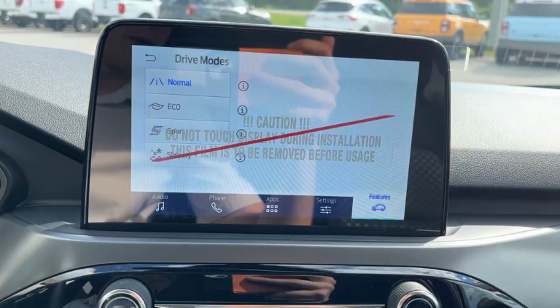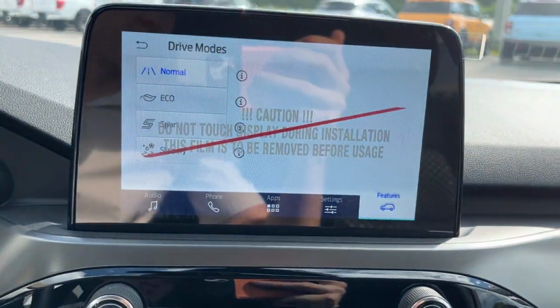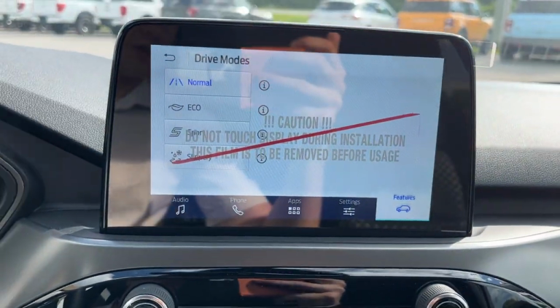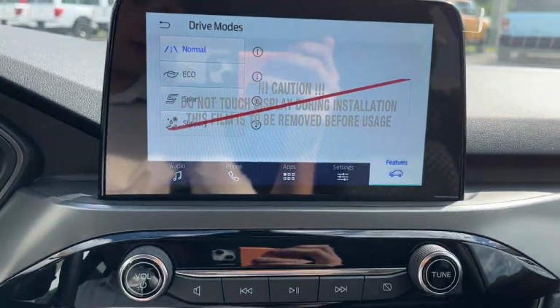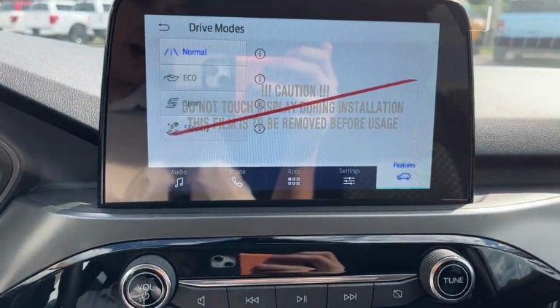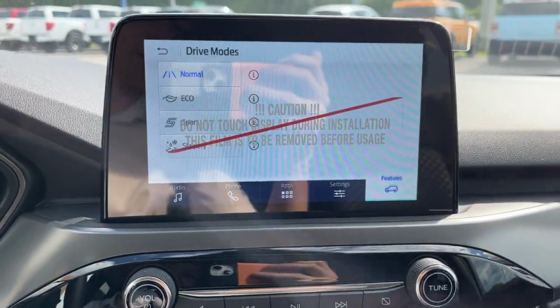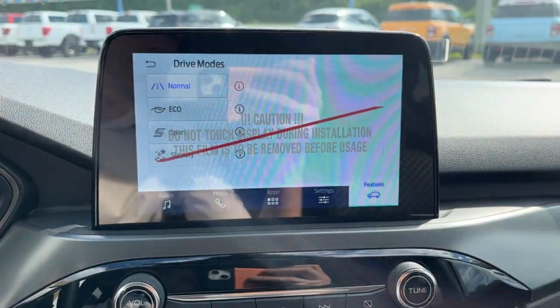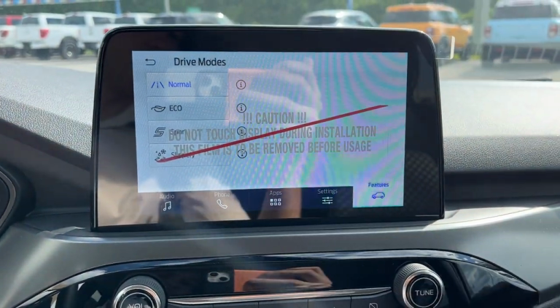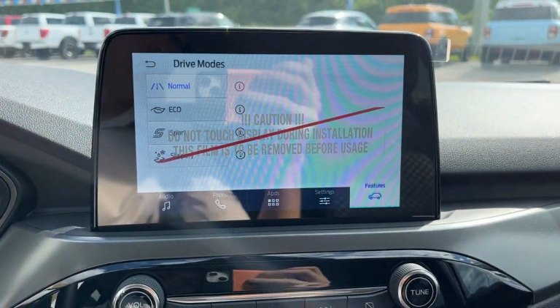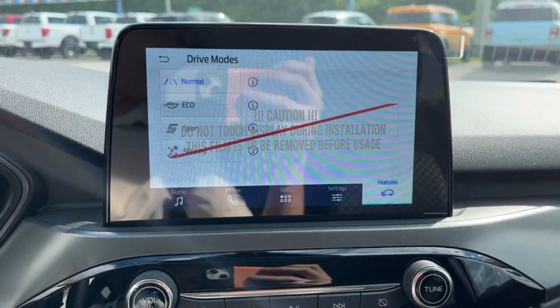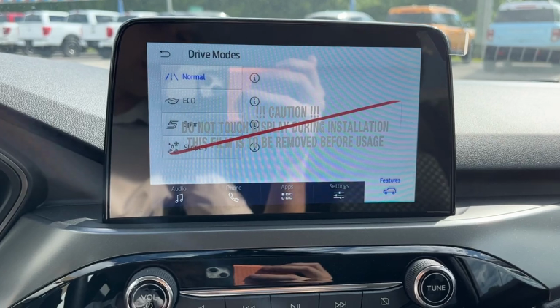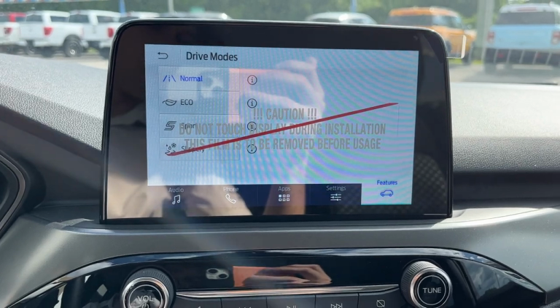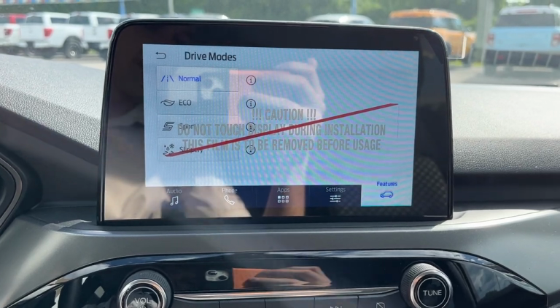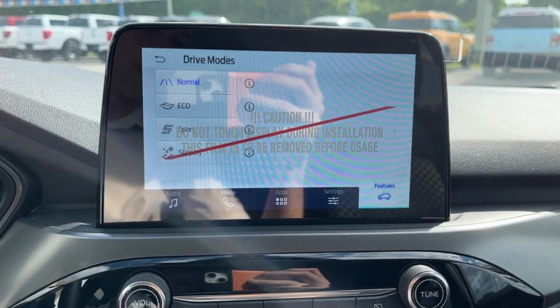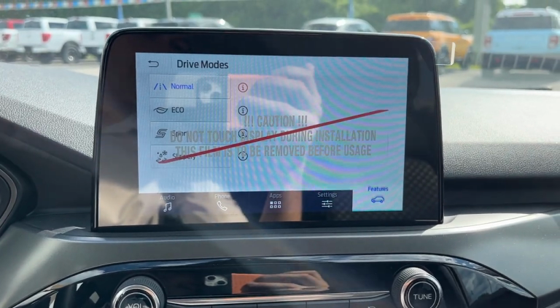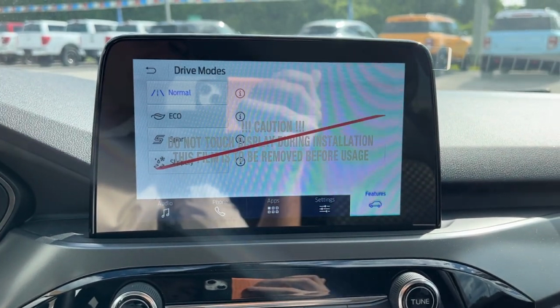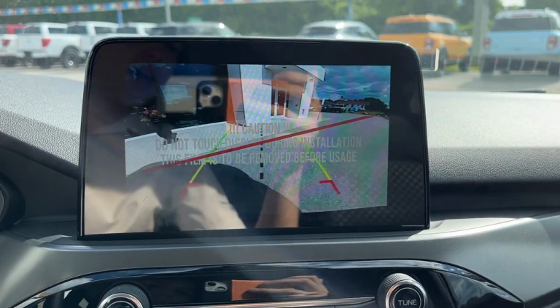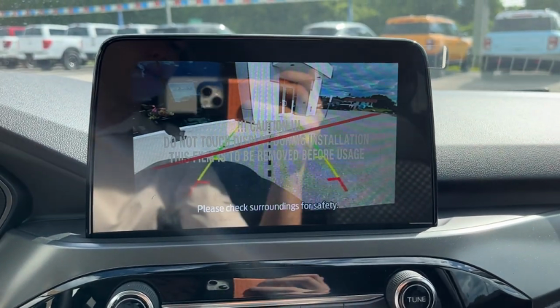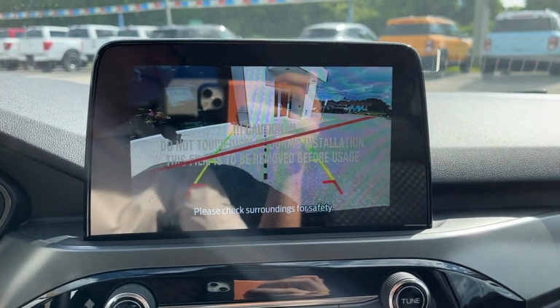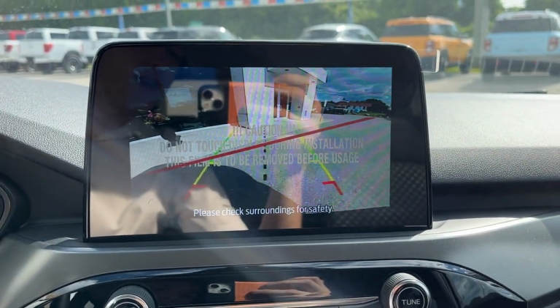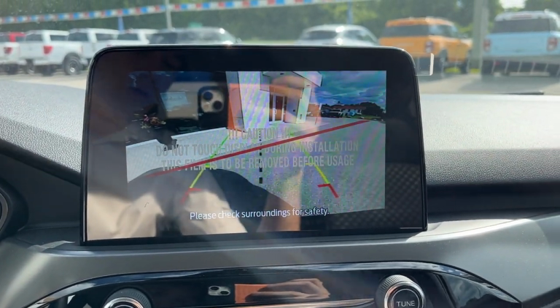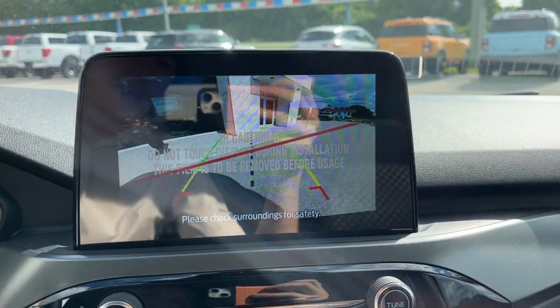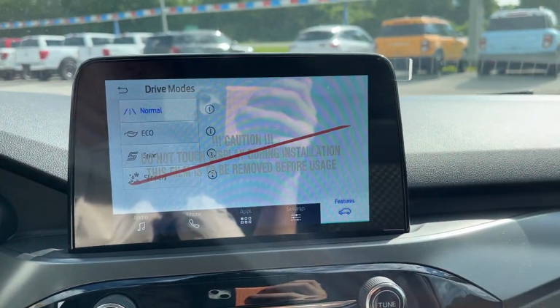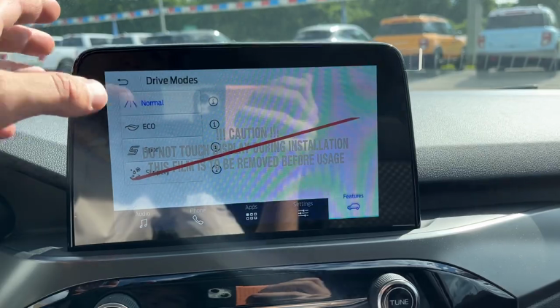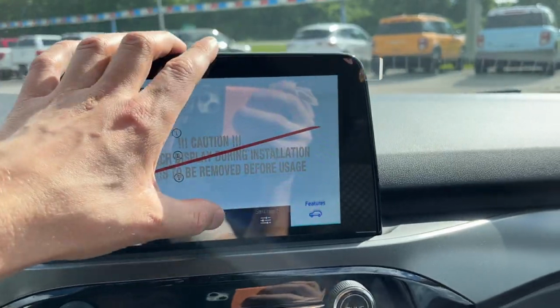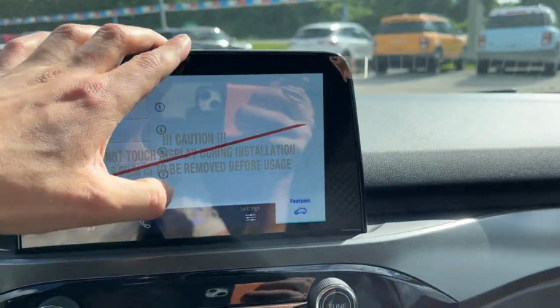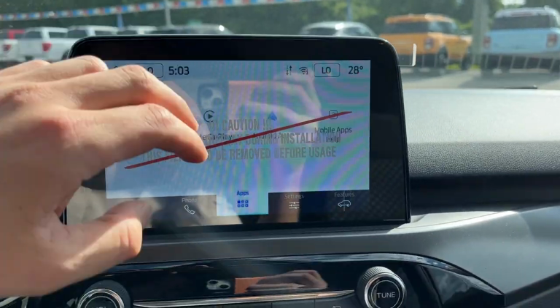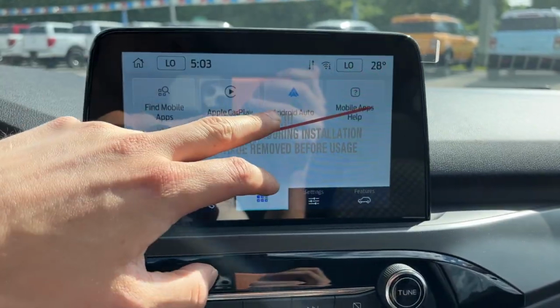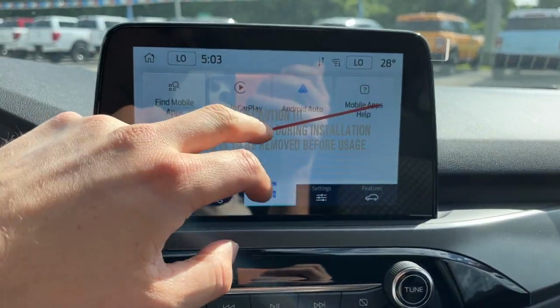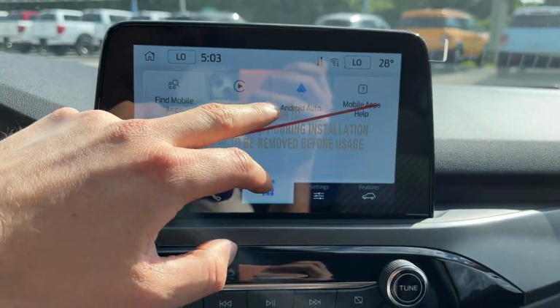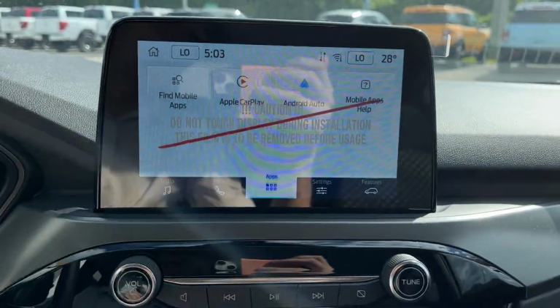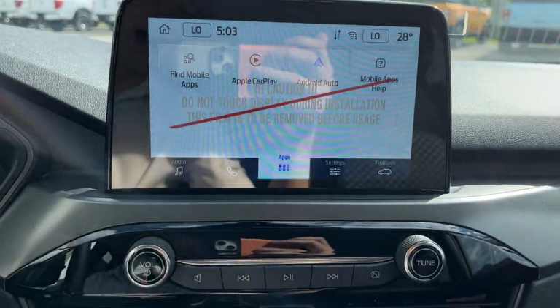You do have different drive modes on this vehicle: Normal, Eco, Sport, and Slippery for the wintertime. Putting it in reverse, there's your reverse camera. This one is also Apple CarPlay and Android Auto compatible.